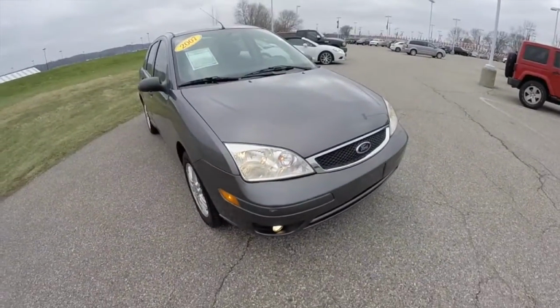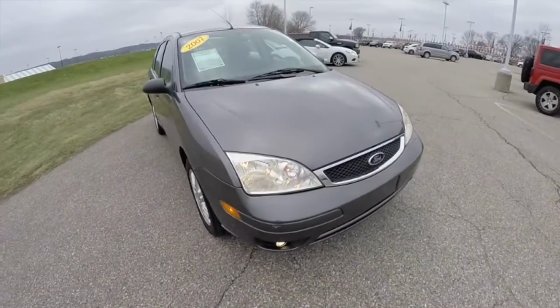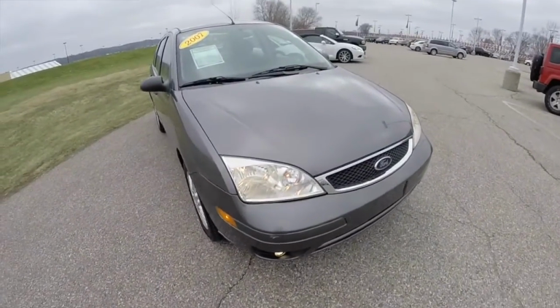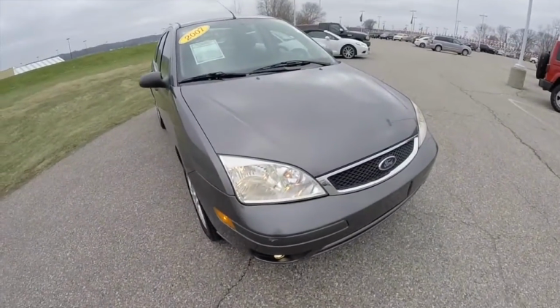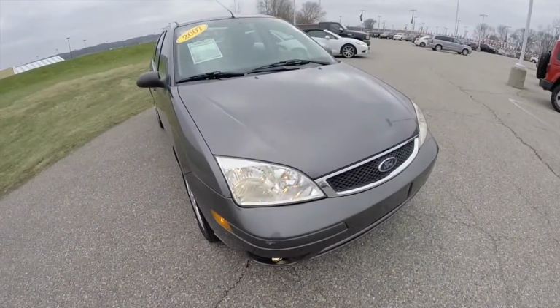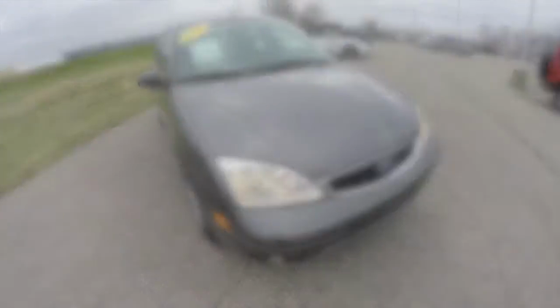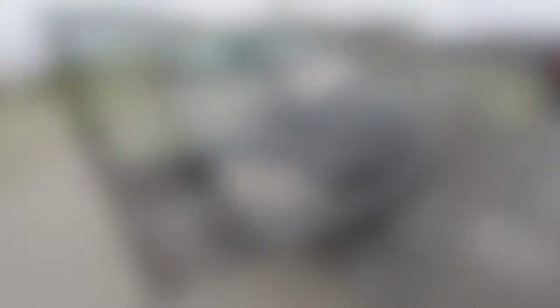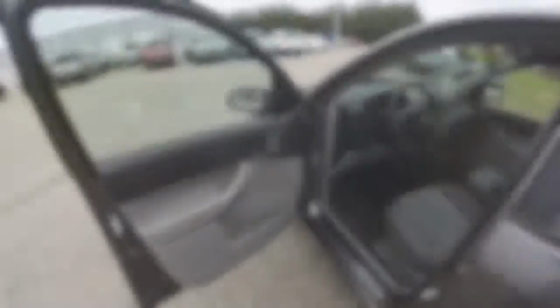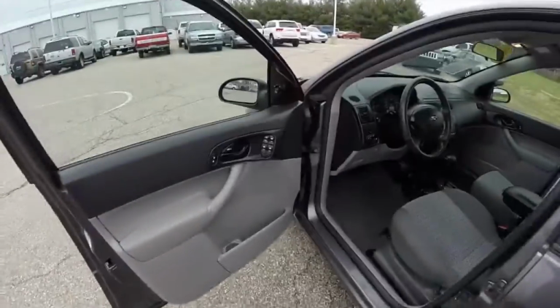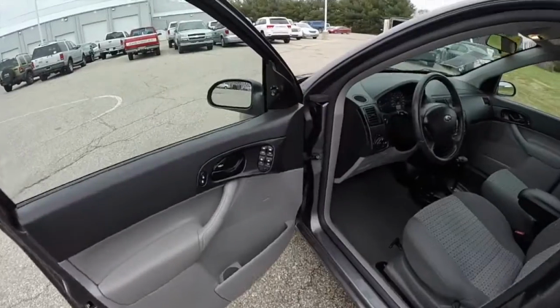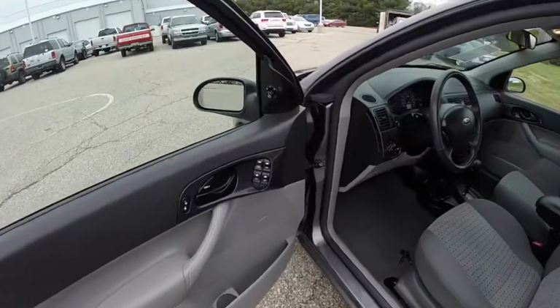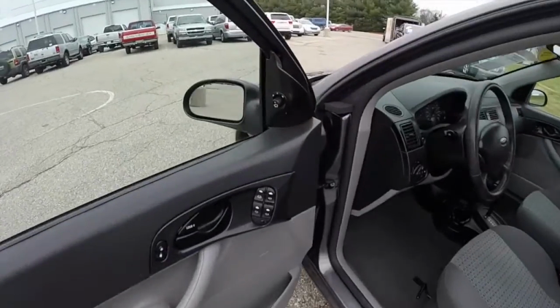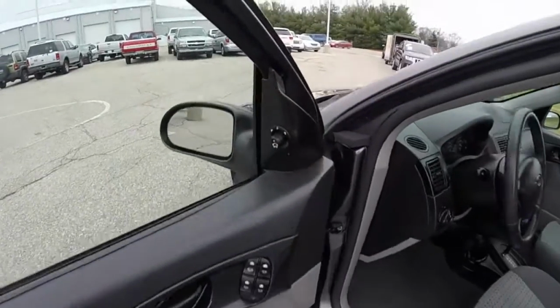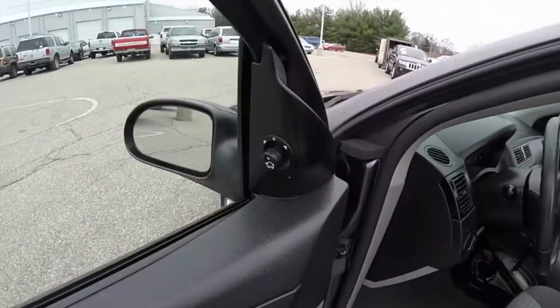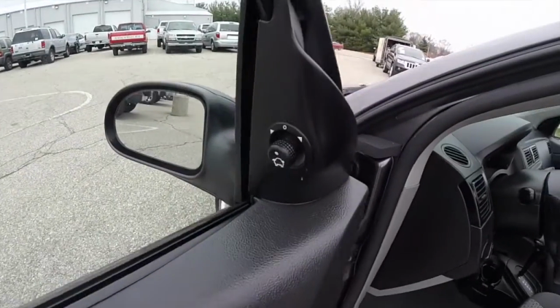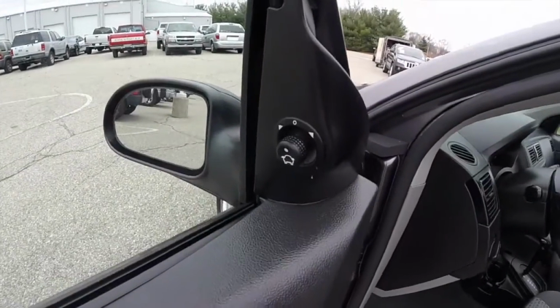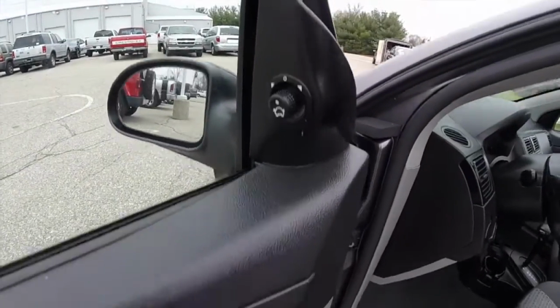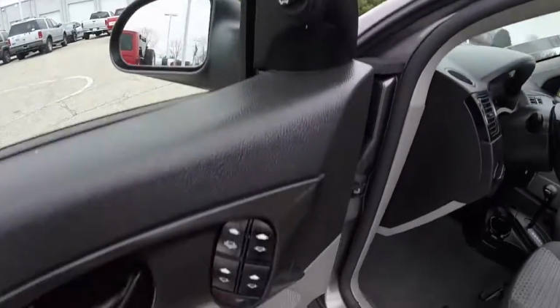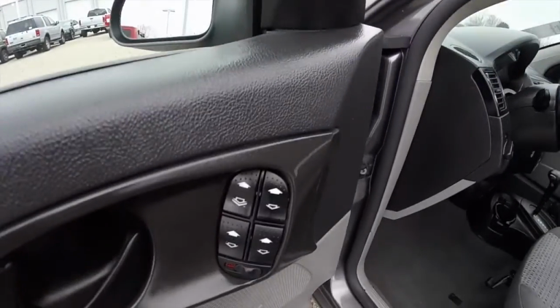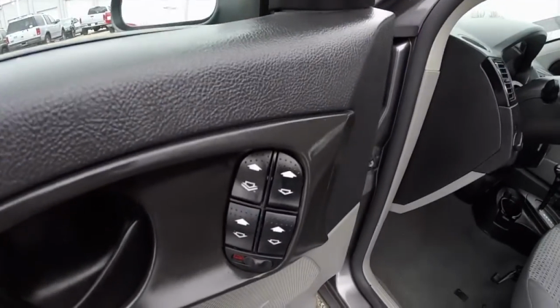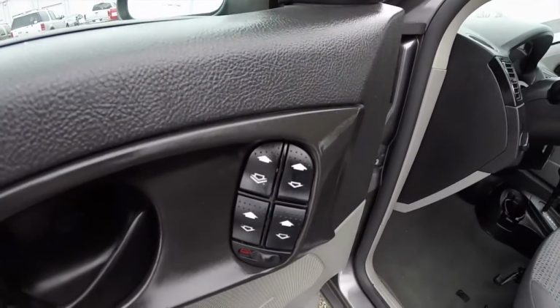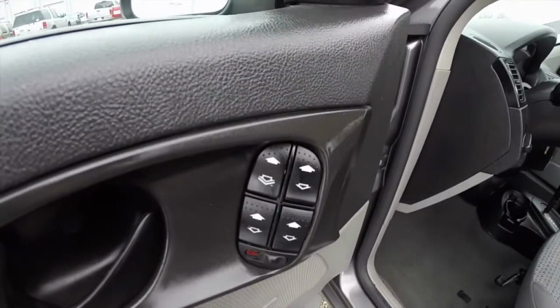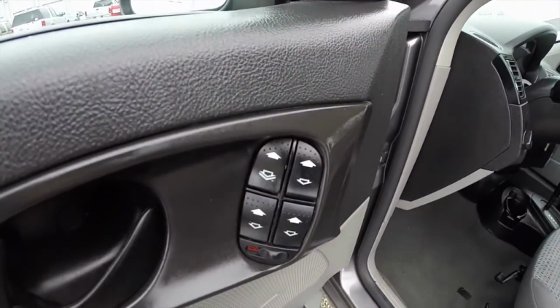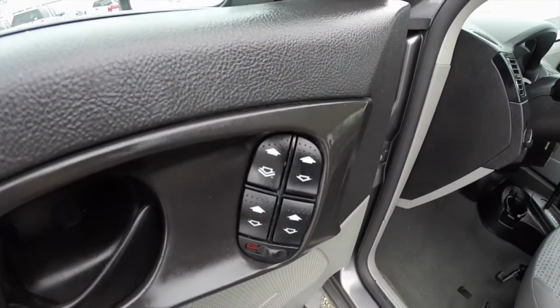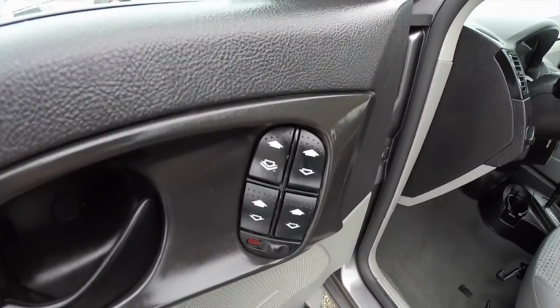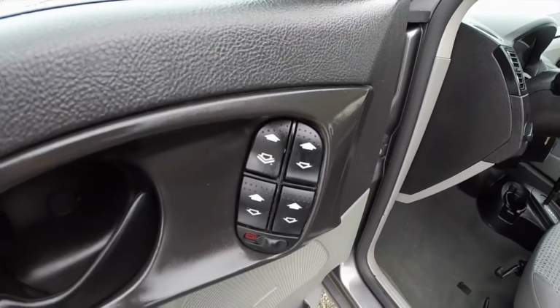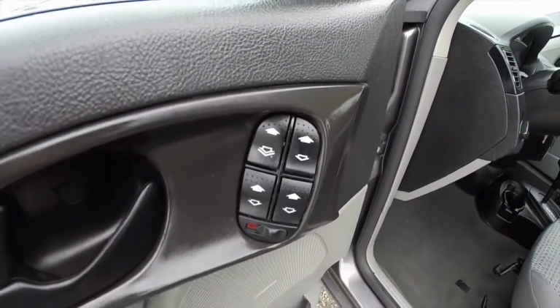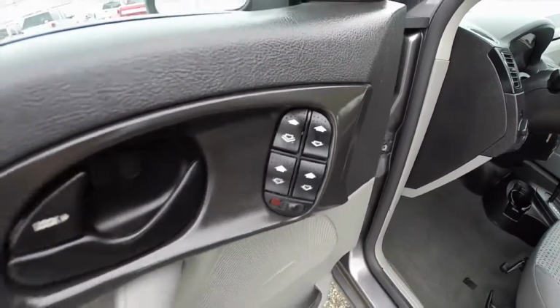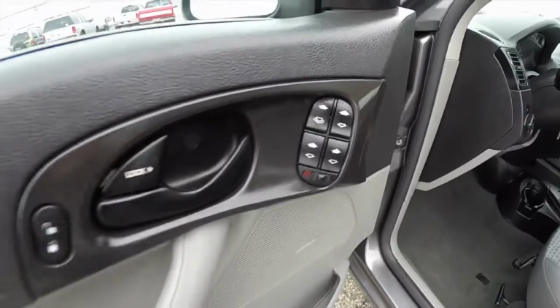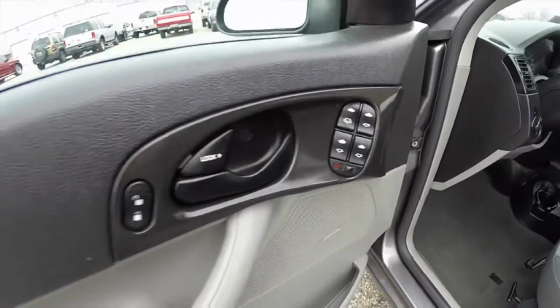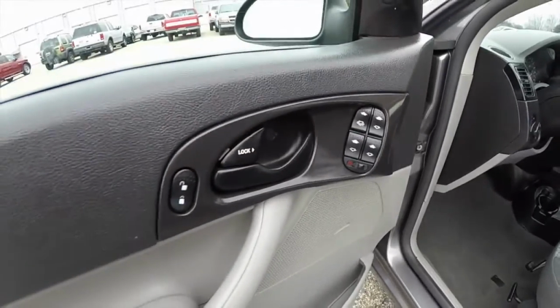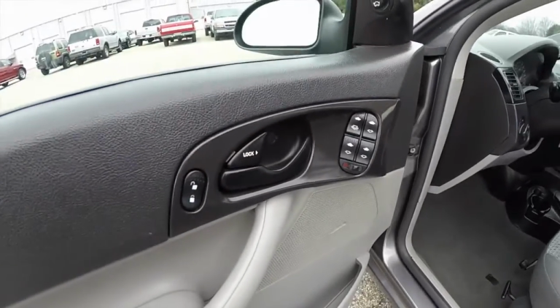Let's go take a look at the interior. Inside: power mirrors, power windows with auto one-touch down for the driver, and power door locks.